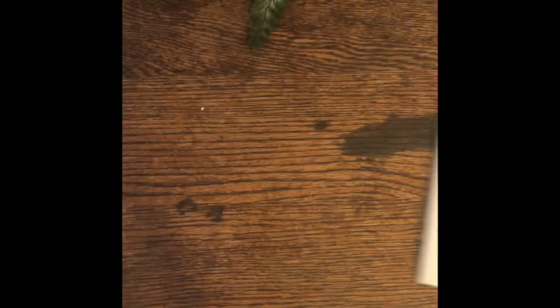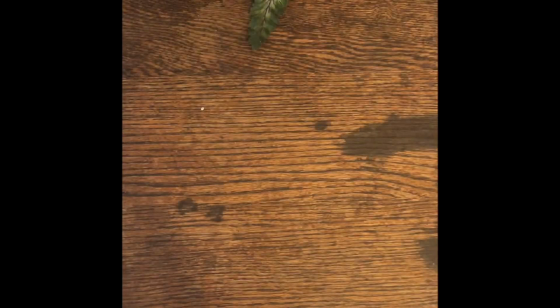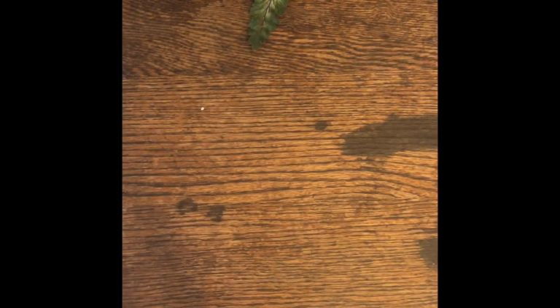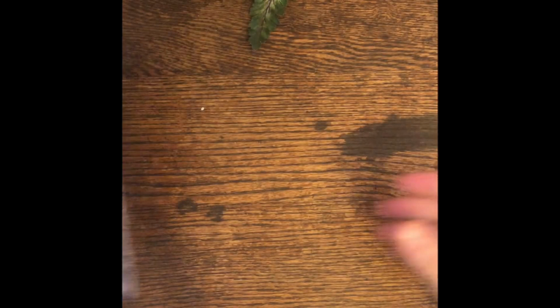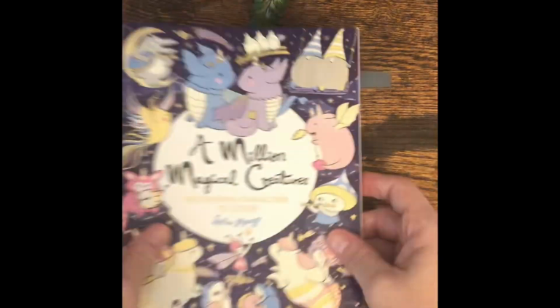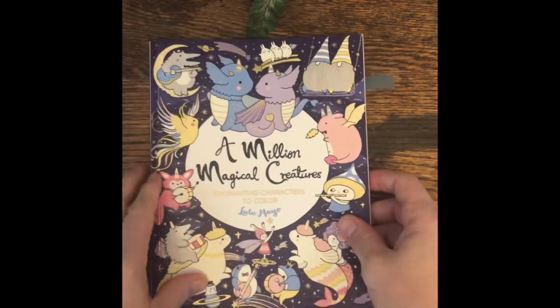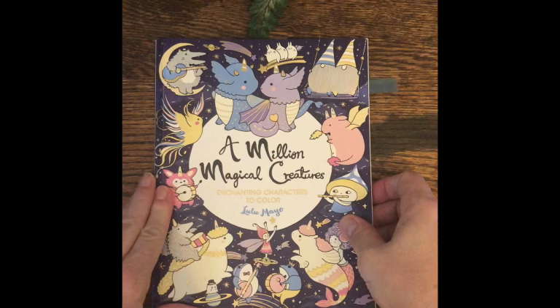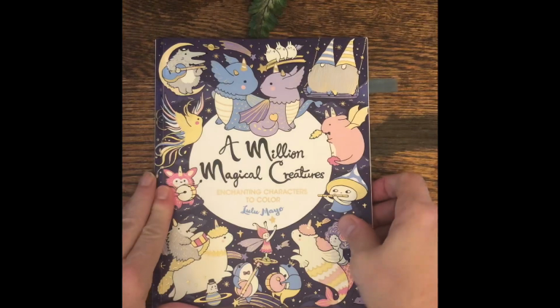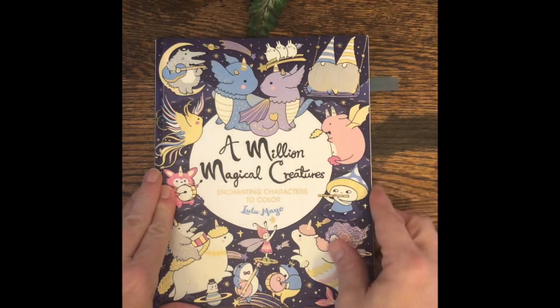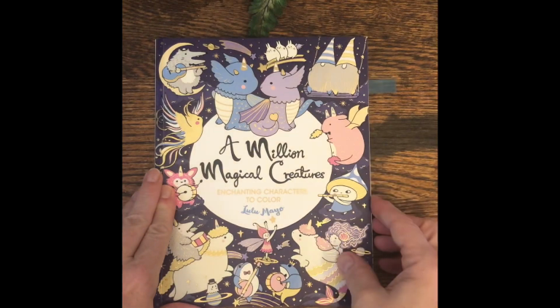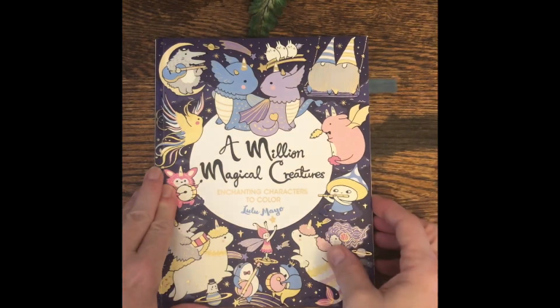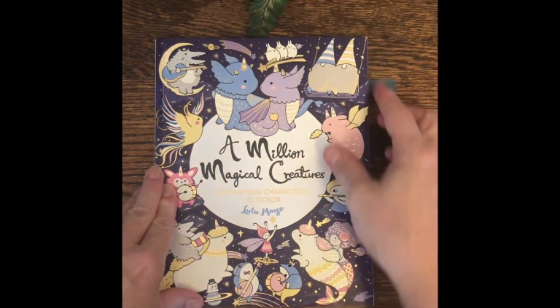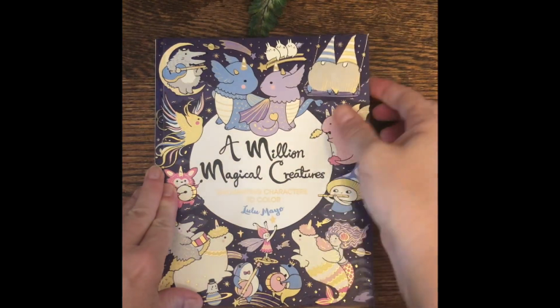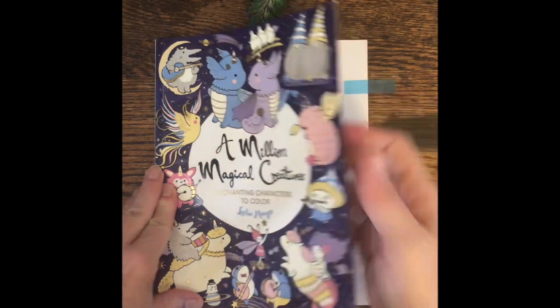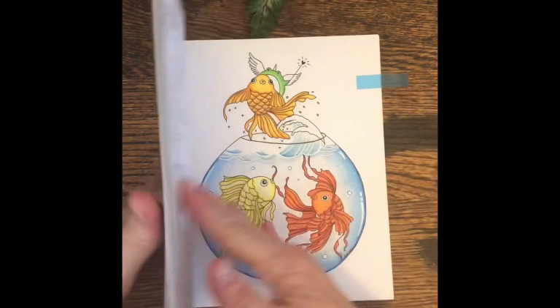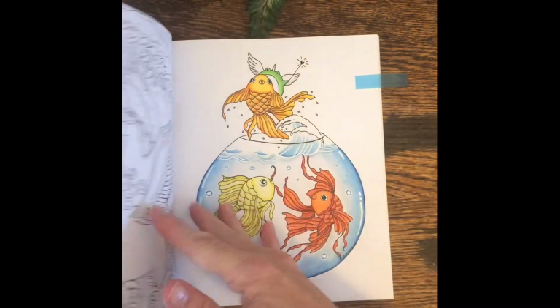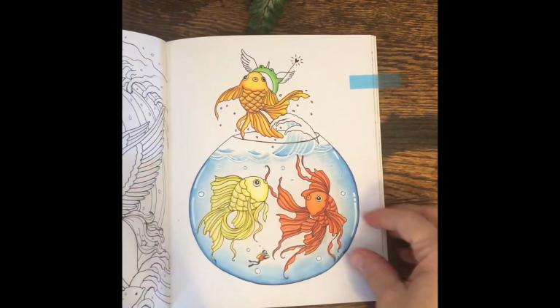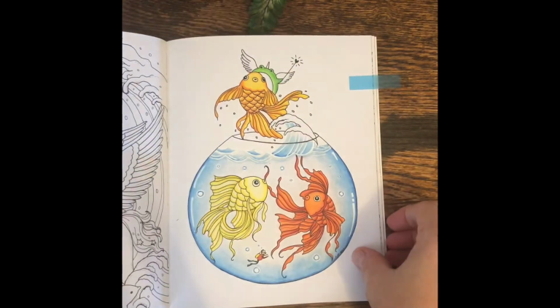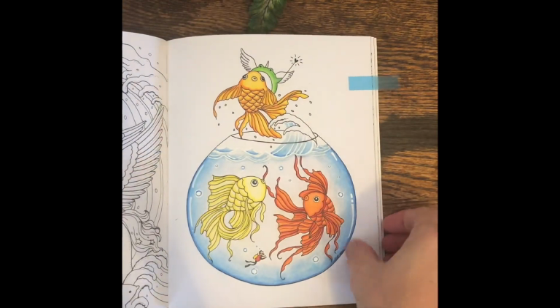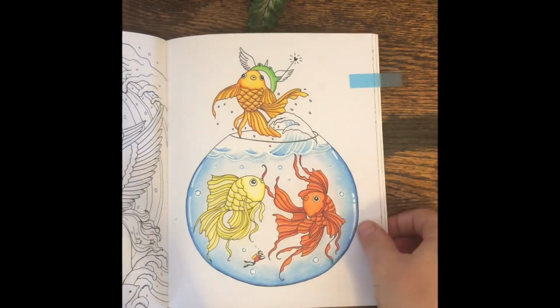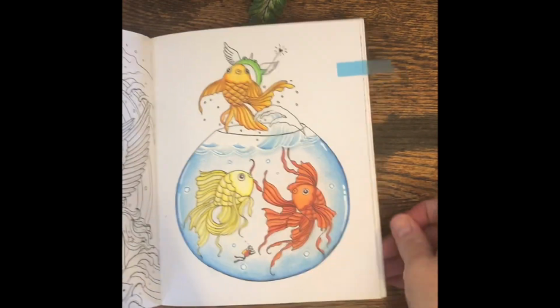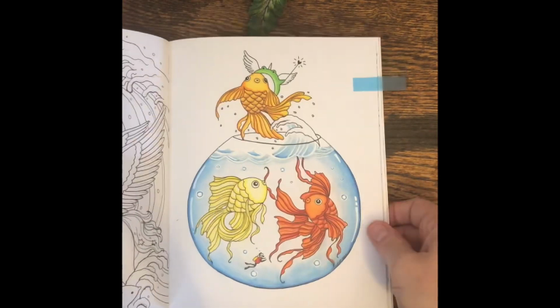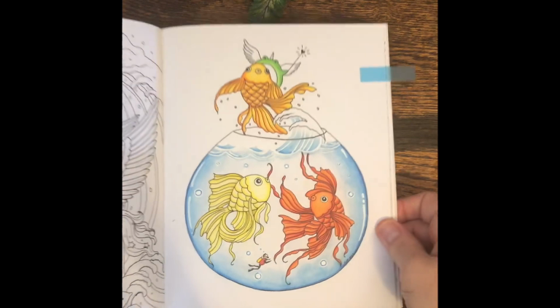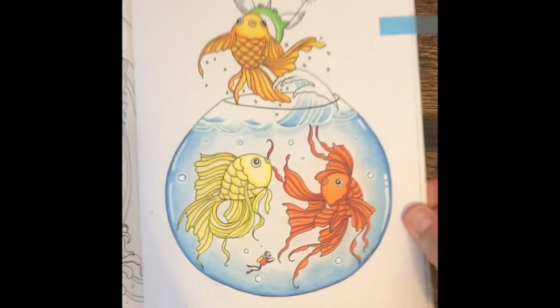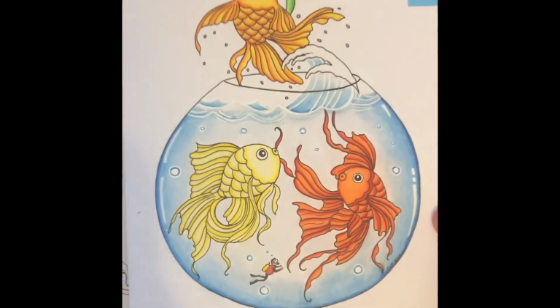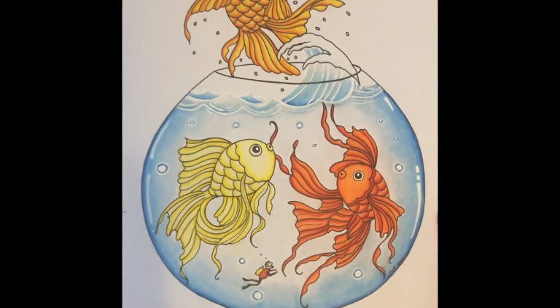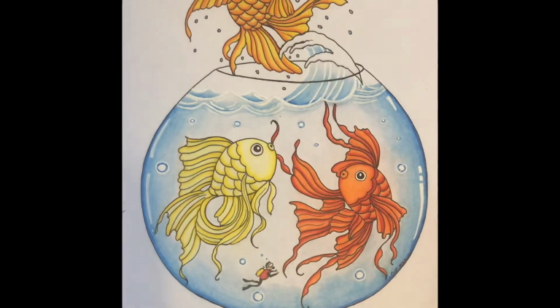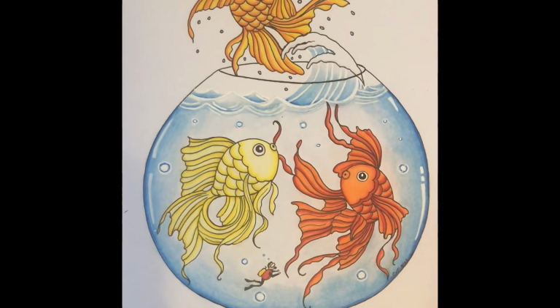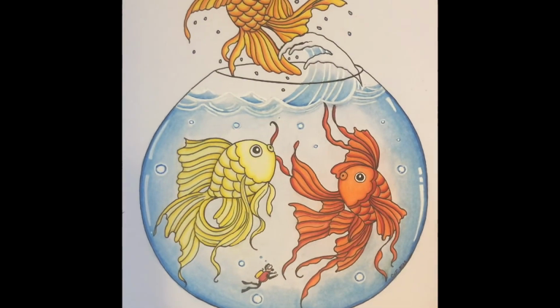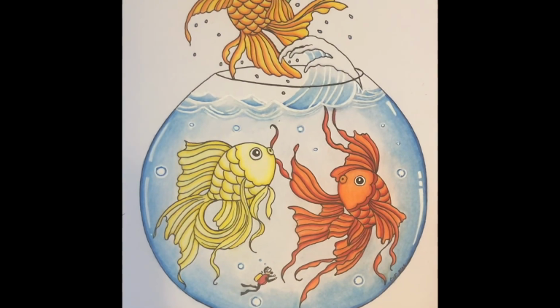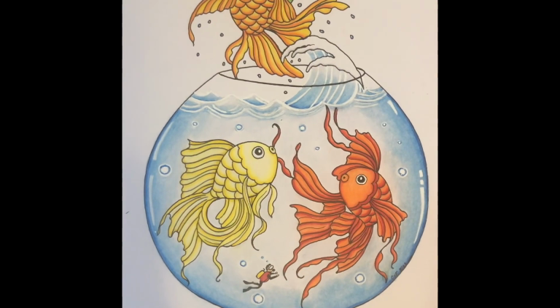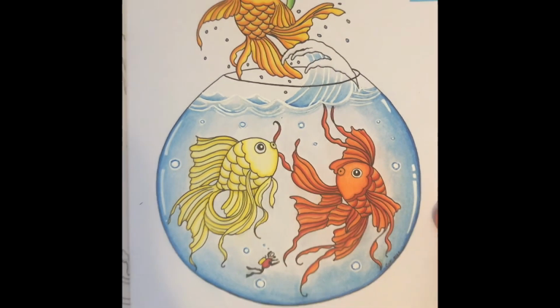The next page I did was in A Million Magical Creatures — I did the fish bowl. I like how this one turned out. Kinda cute.